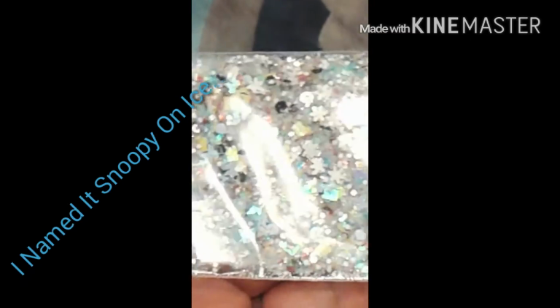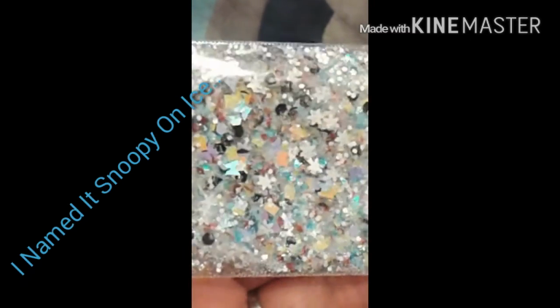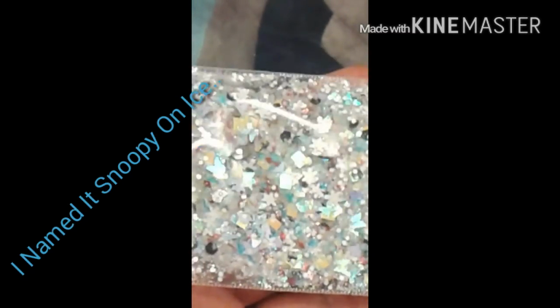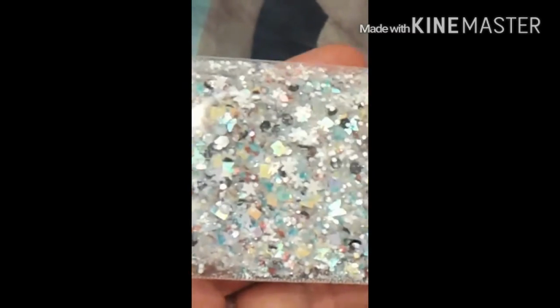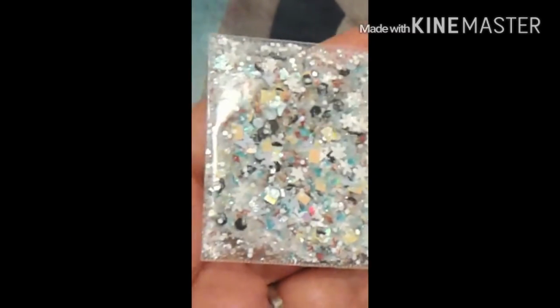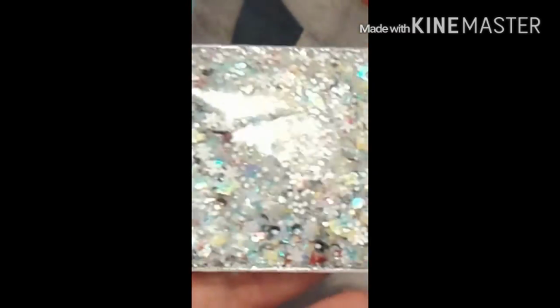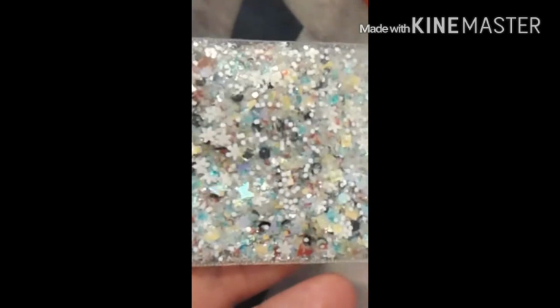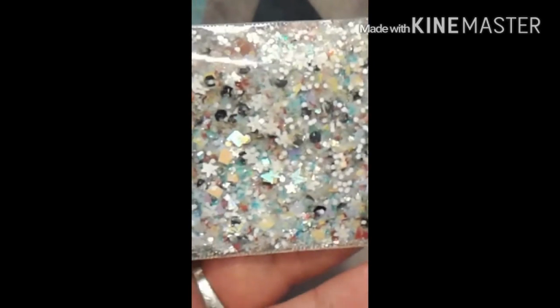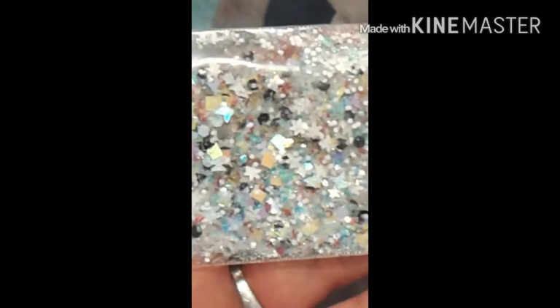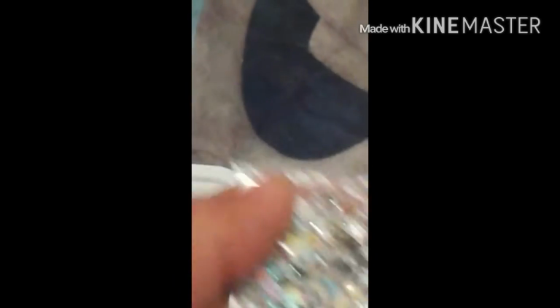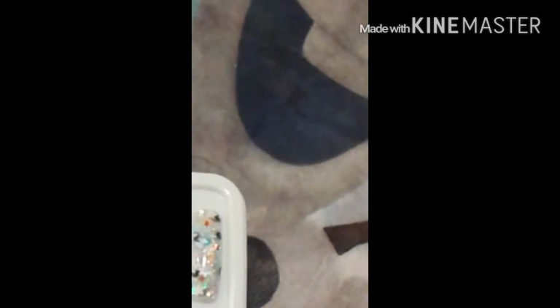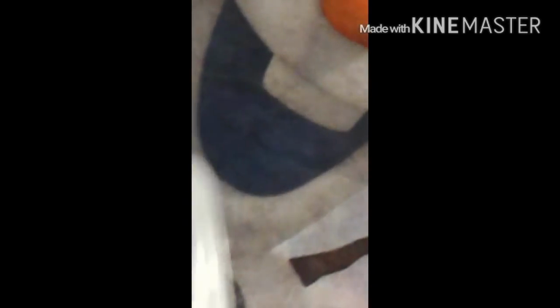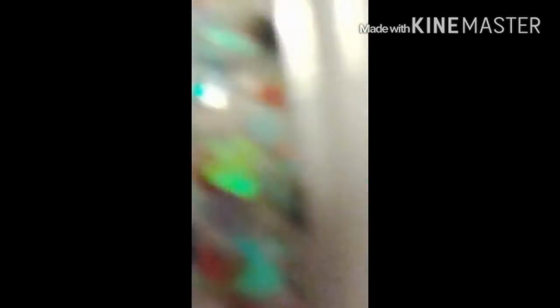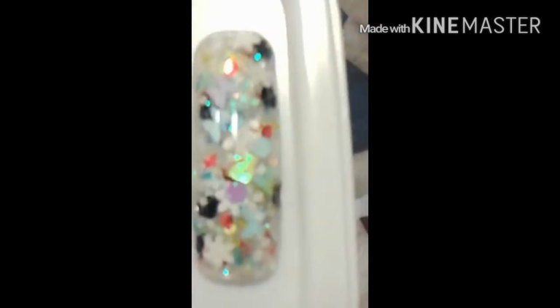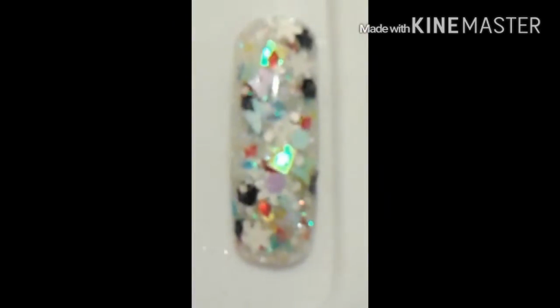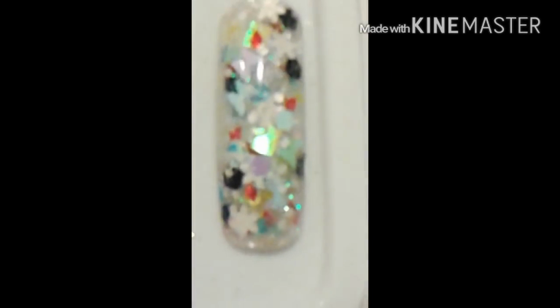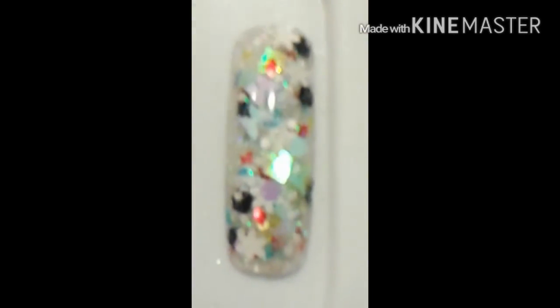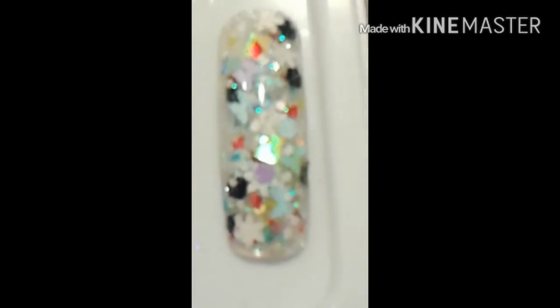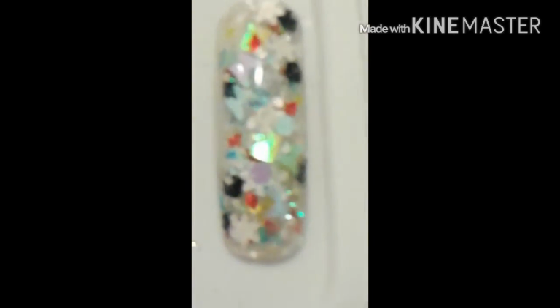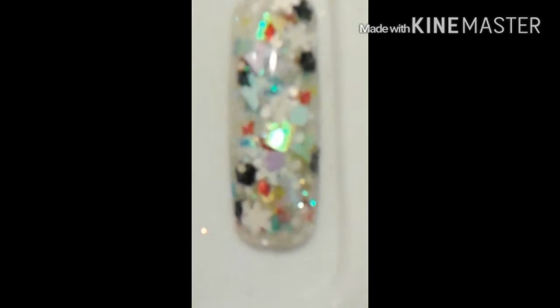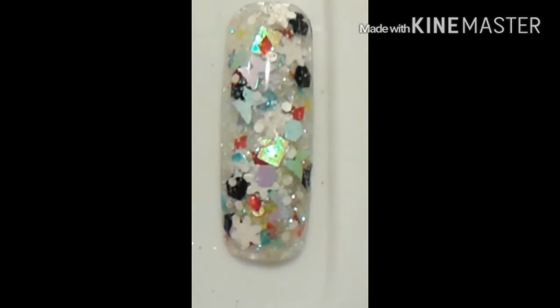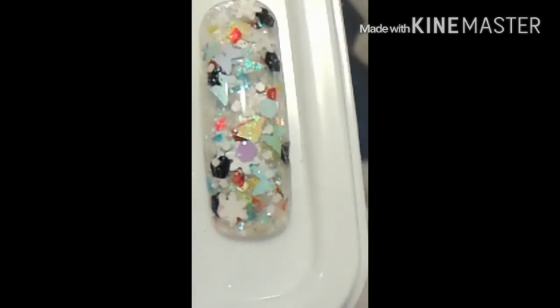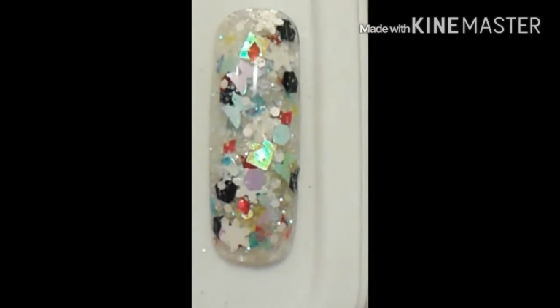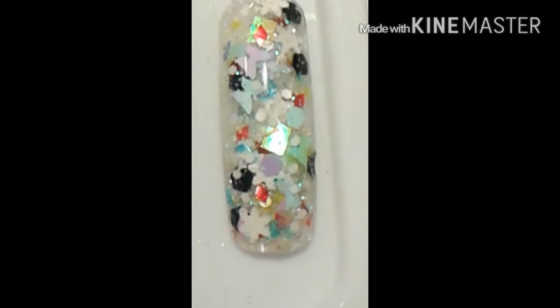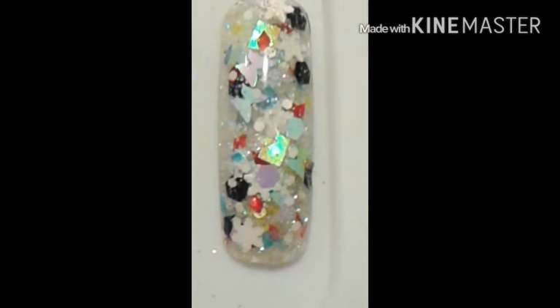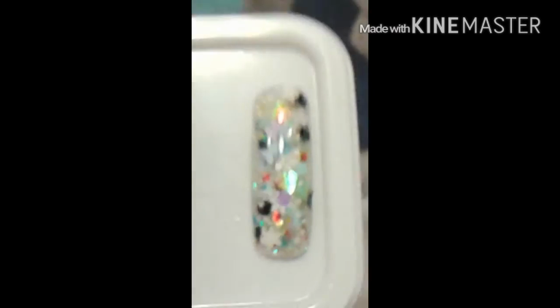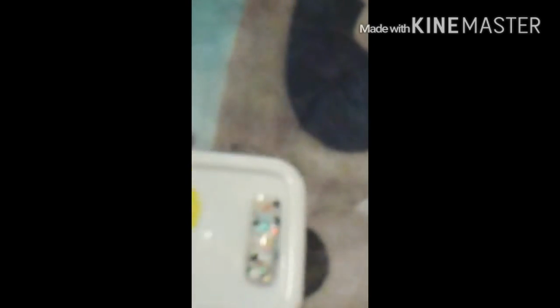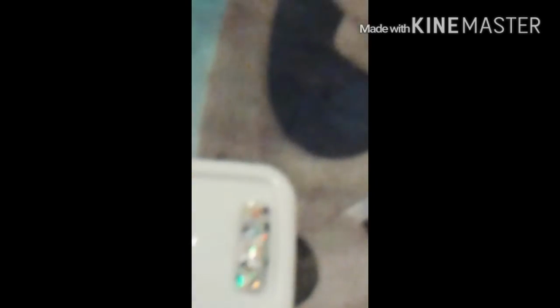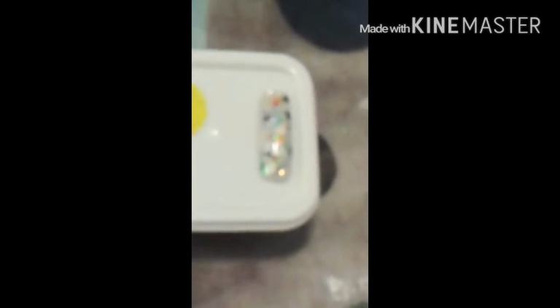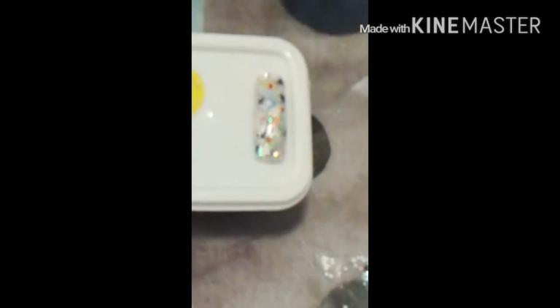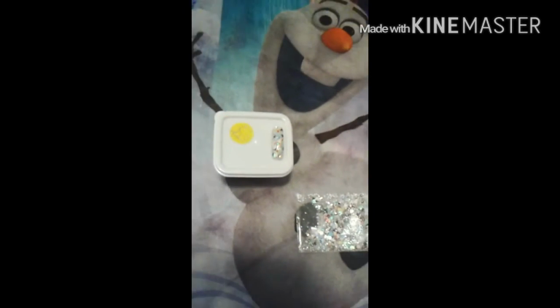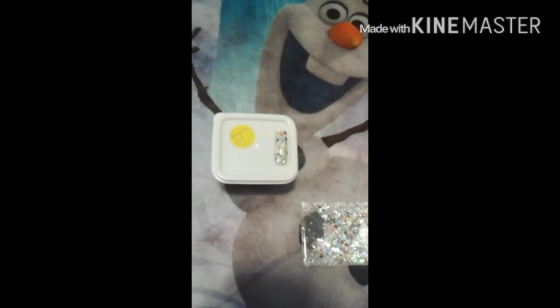Gorgeous guys, gorgeous! There you go, up close and personal — focus — there you go, up close. I hope you guys like it a little bit.